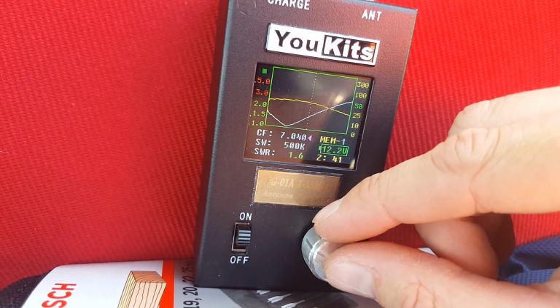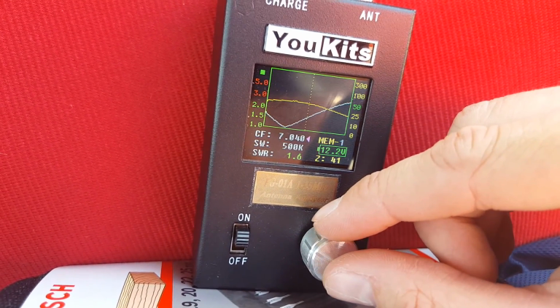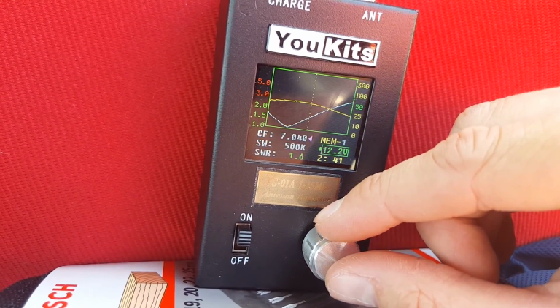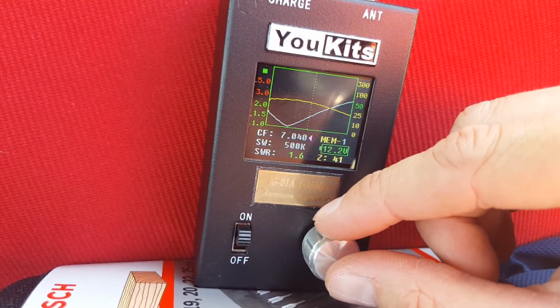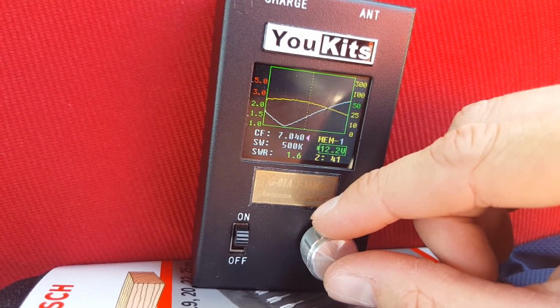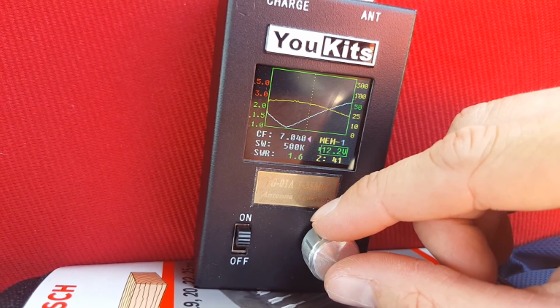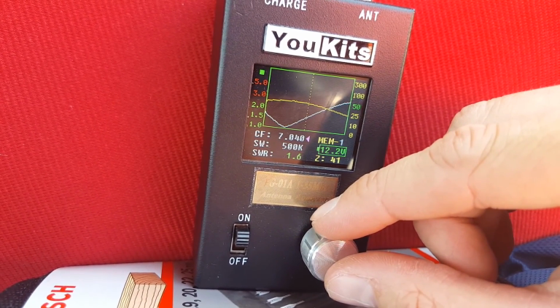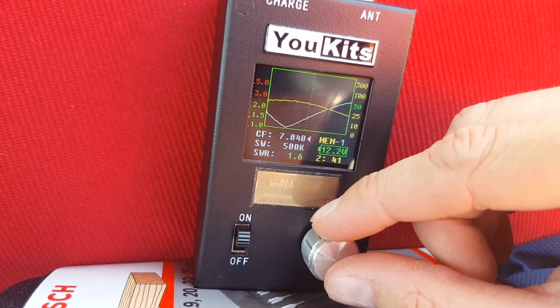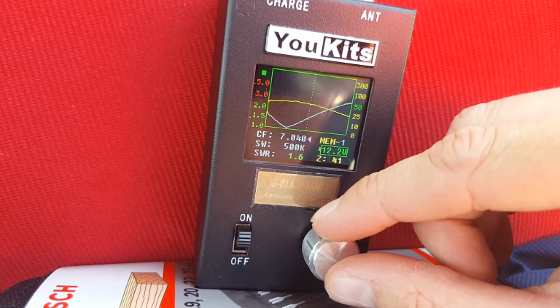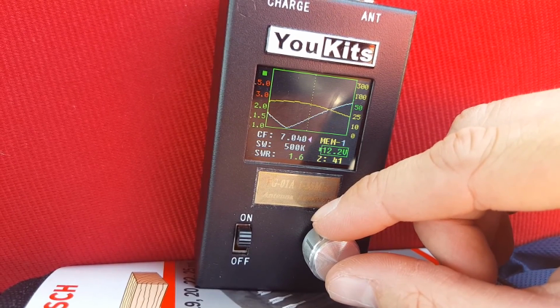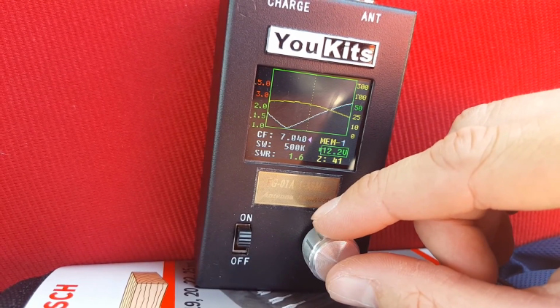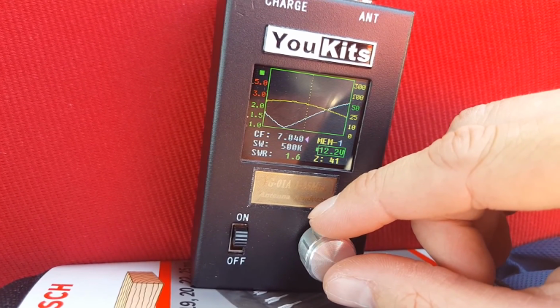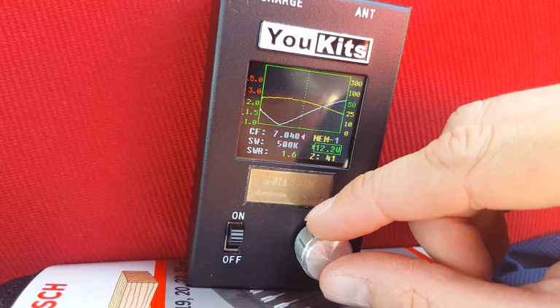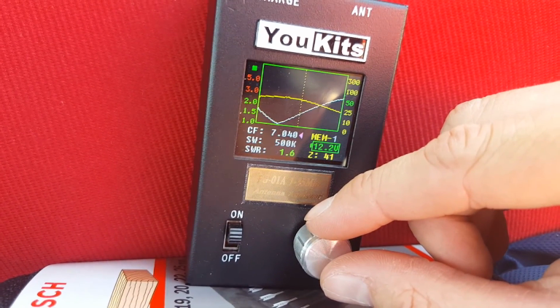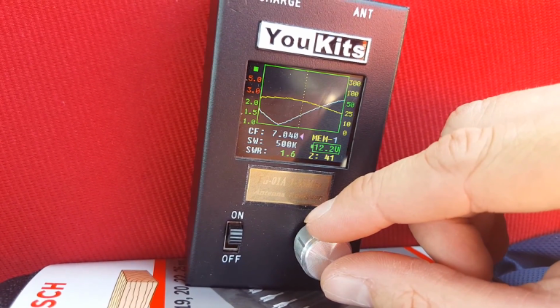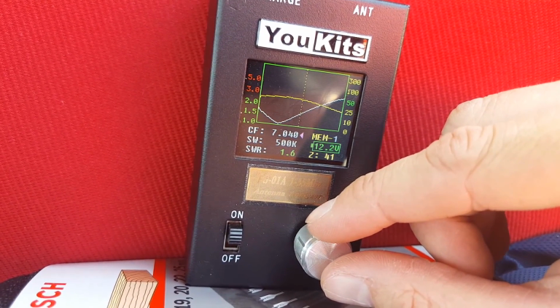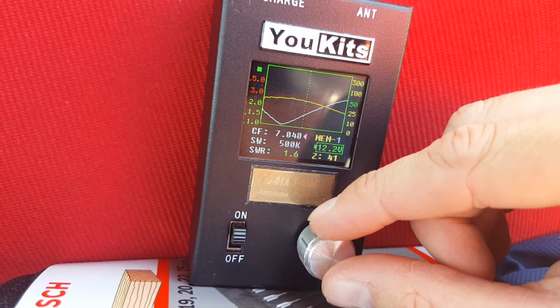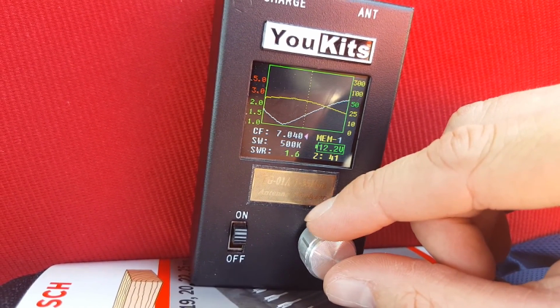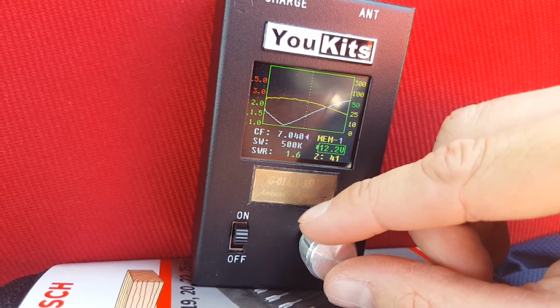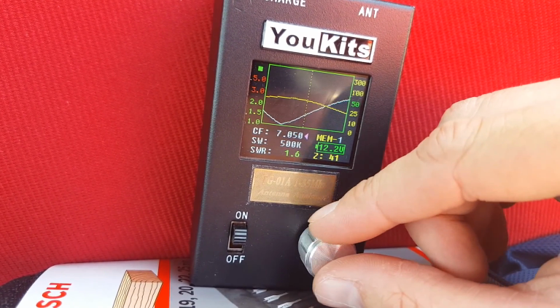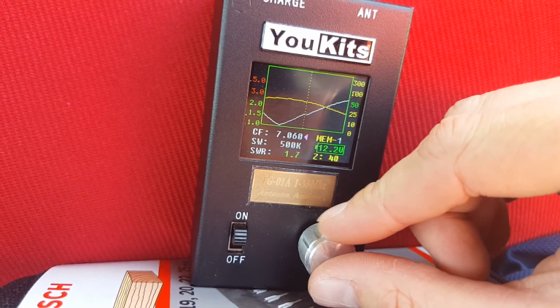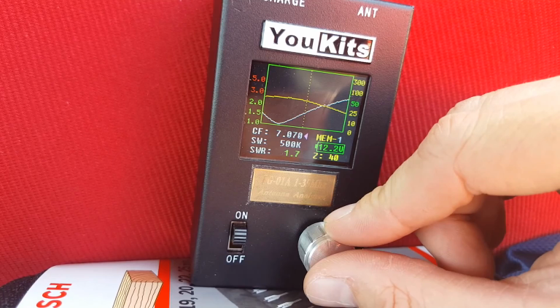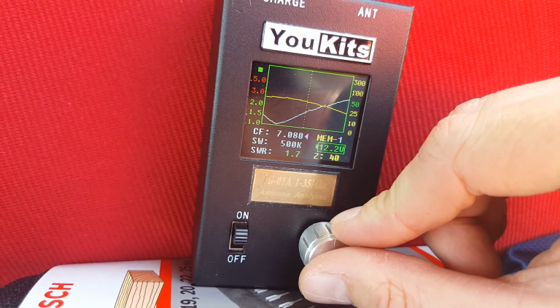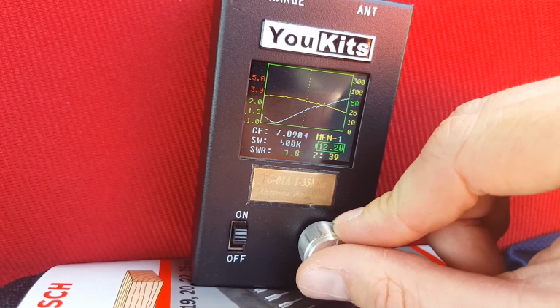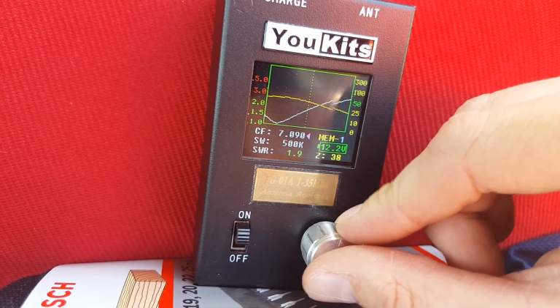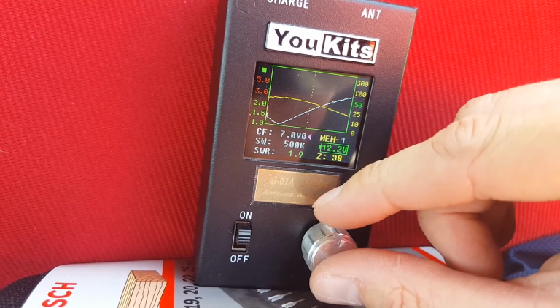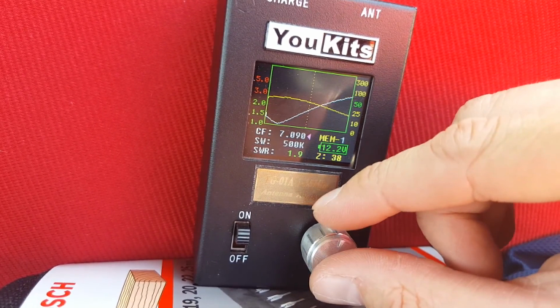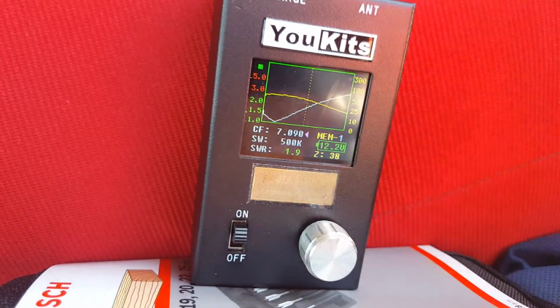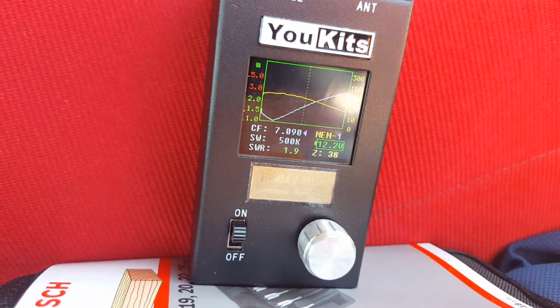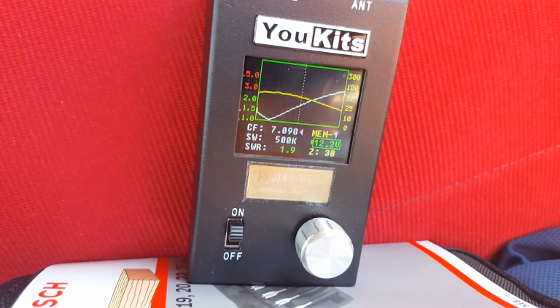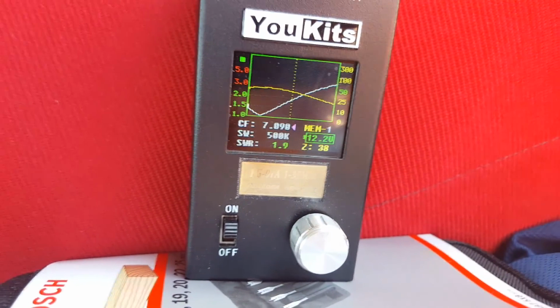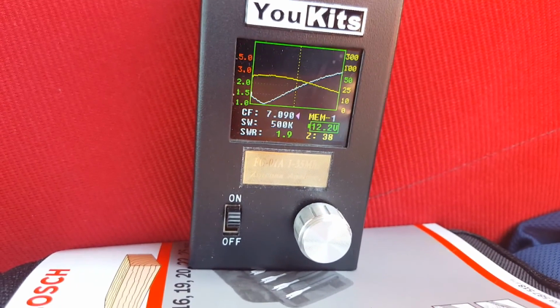So I just need to shorten it just a bit more, and my target is 7.093. I'll come back to that in a sec.